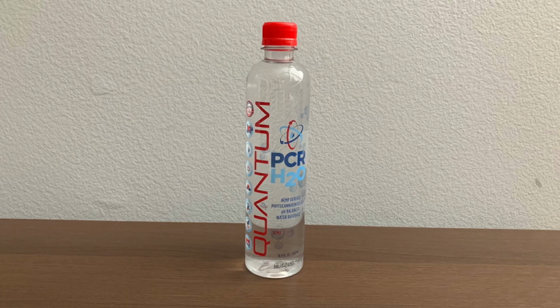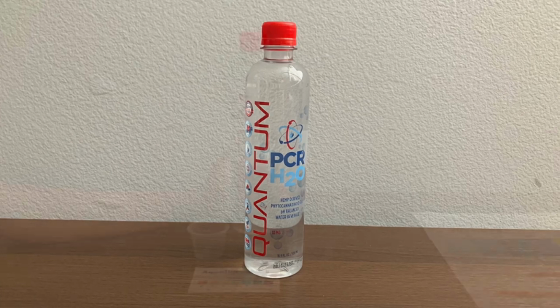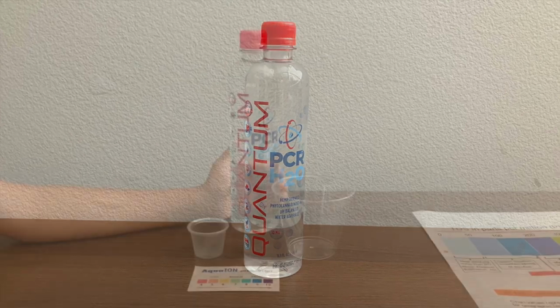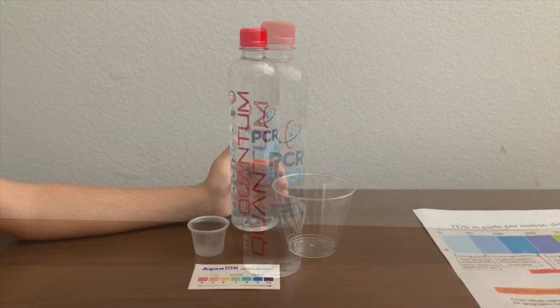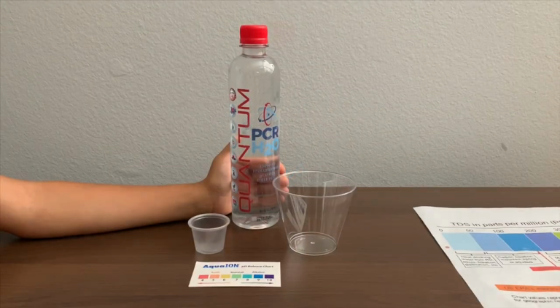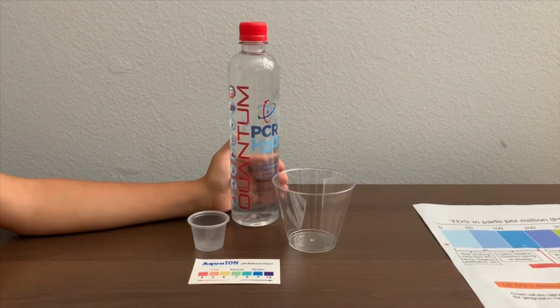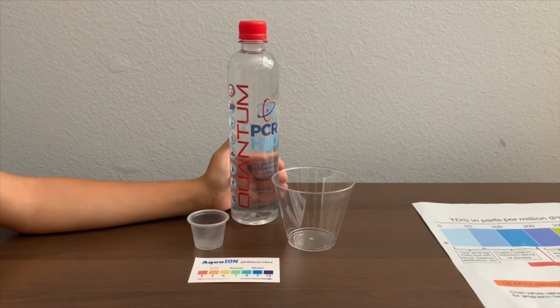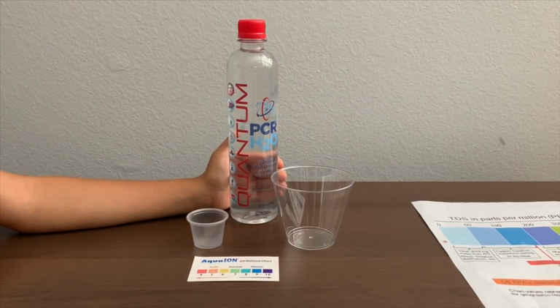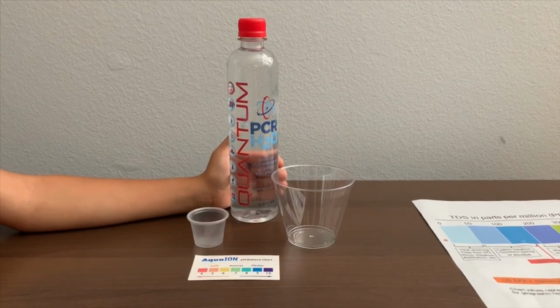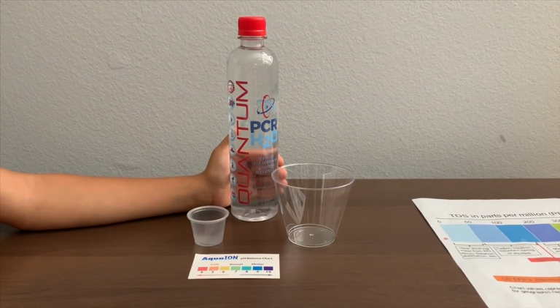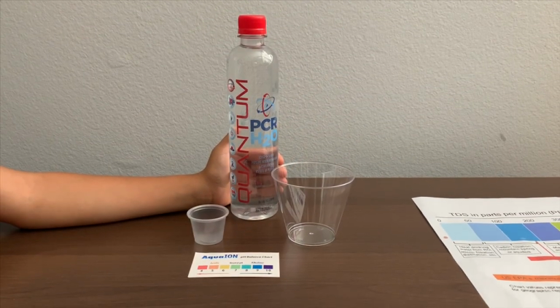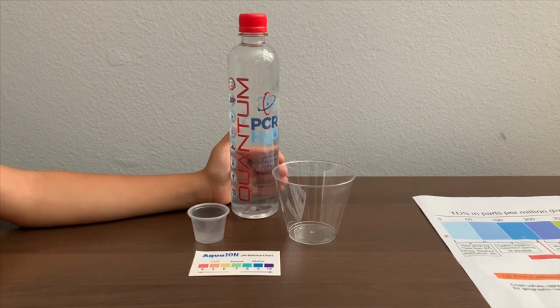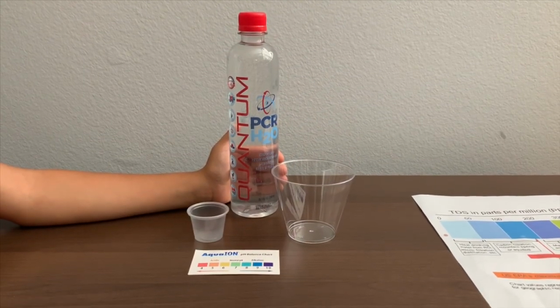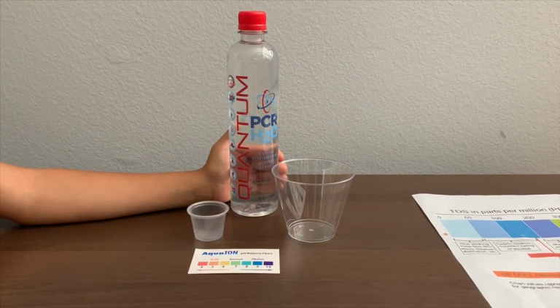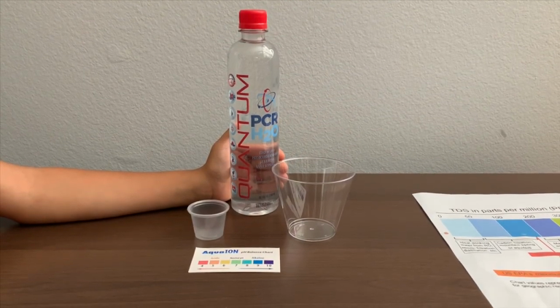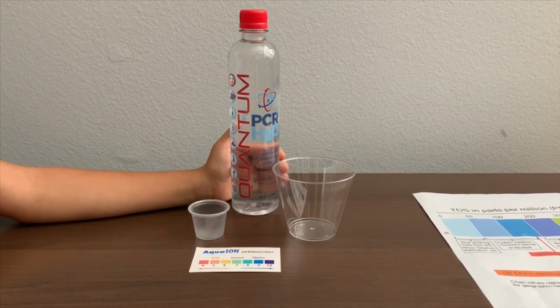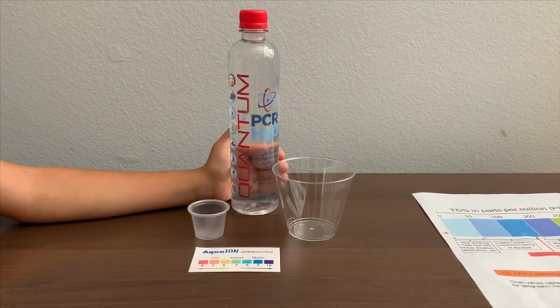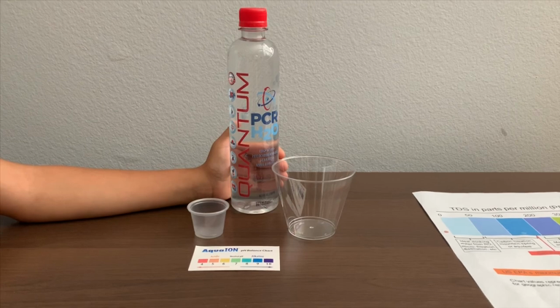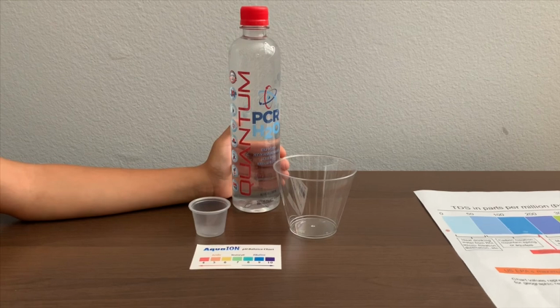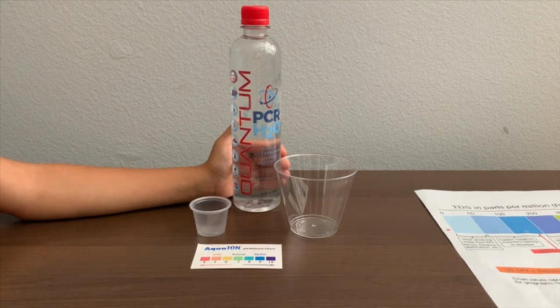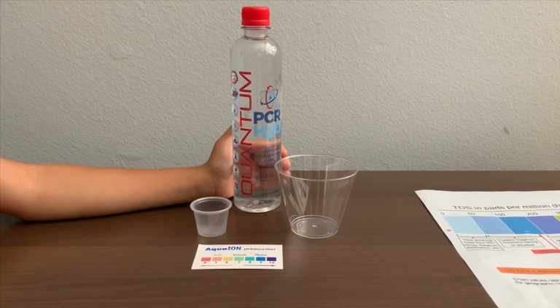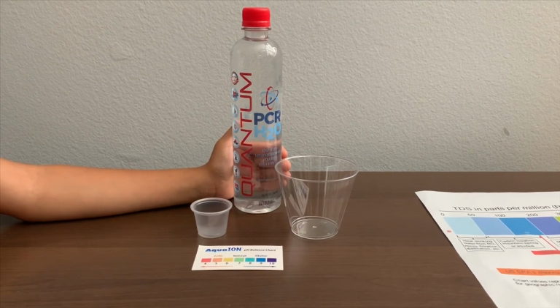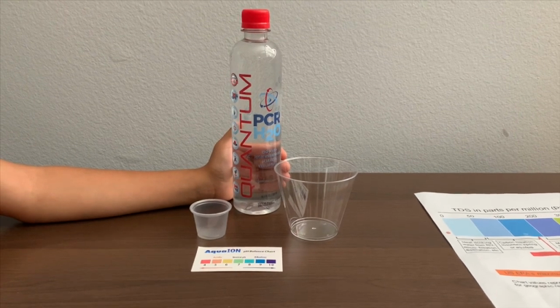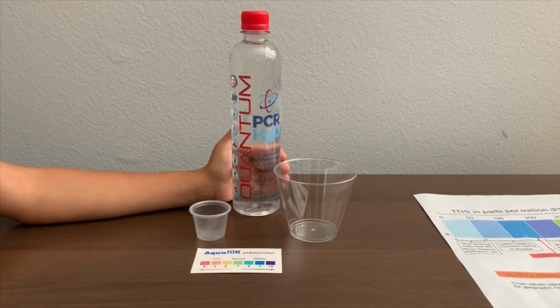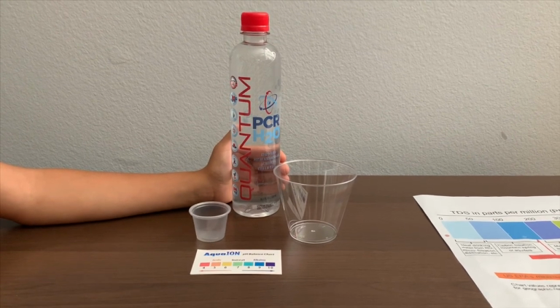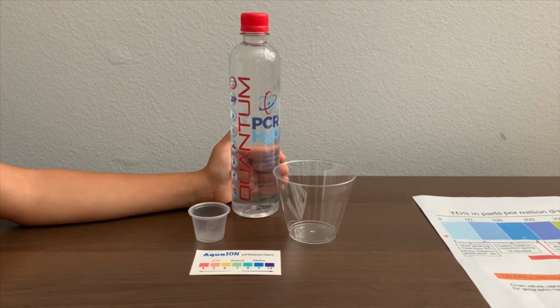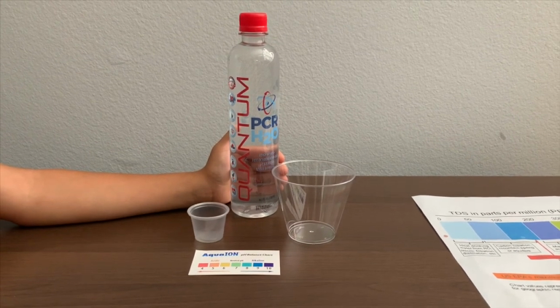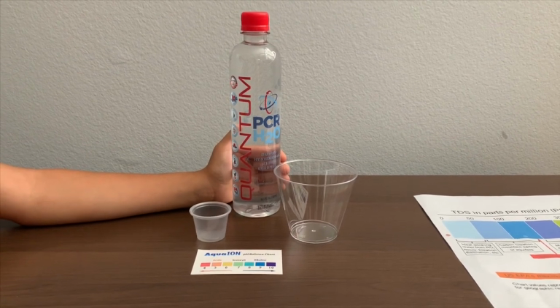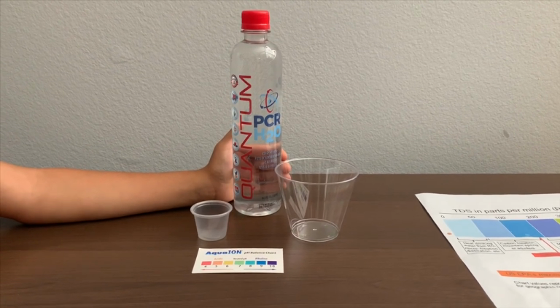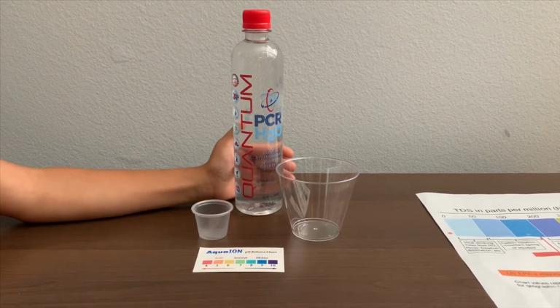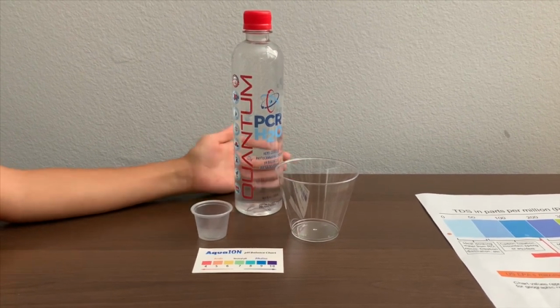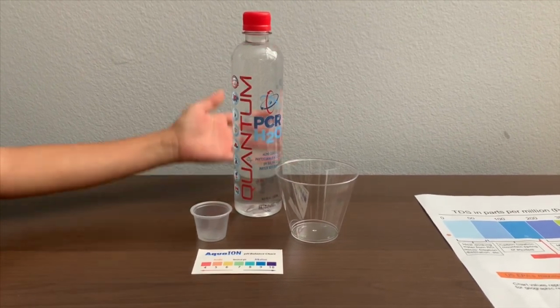This is Quantum PCR H2O spring water and it costs $3.99. Let's test the pH and TDS levels.